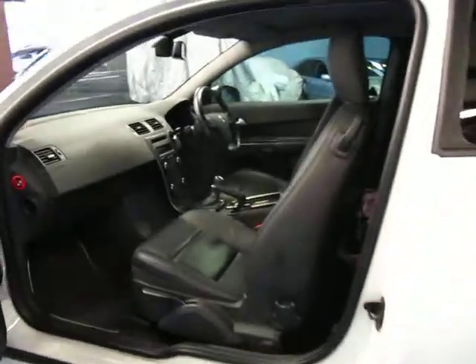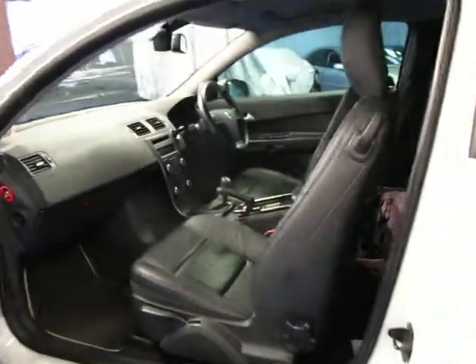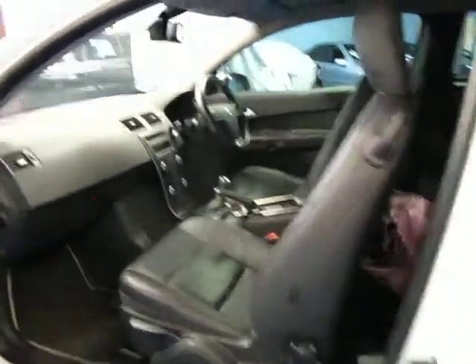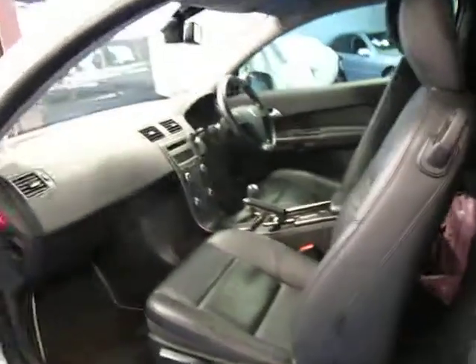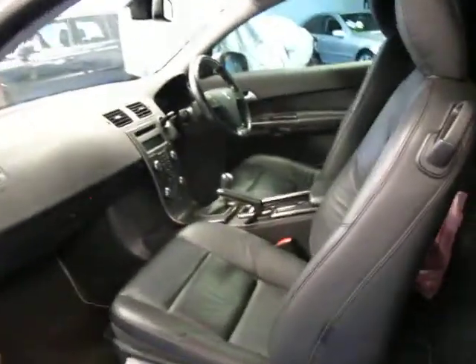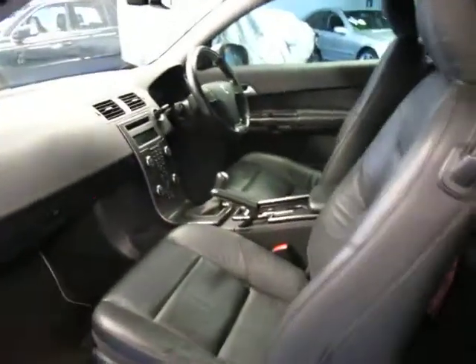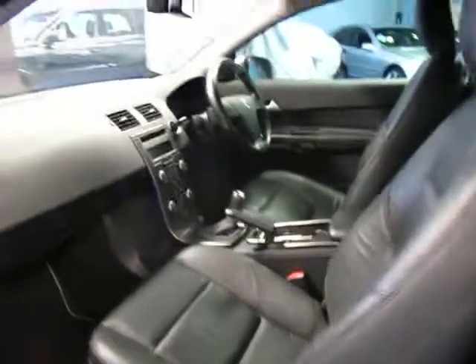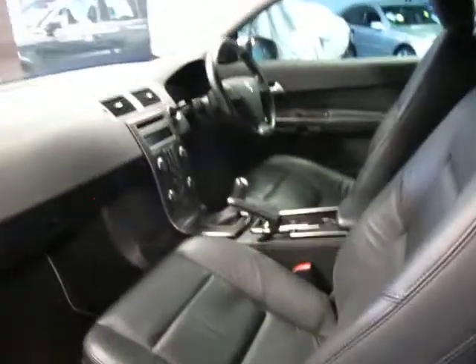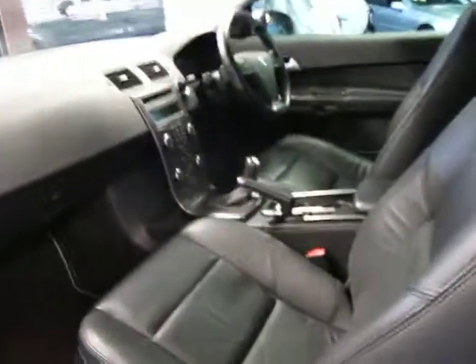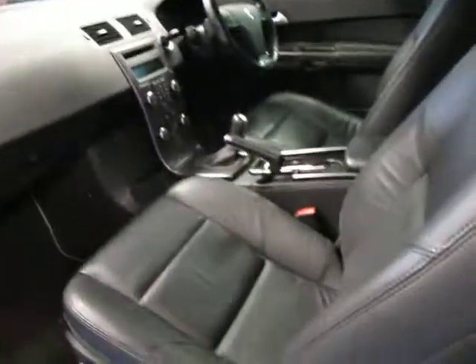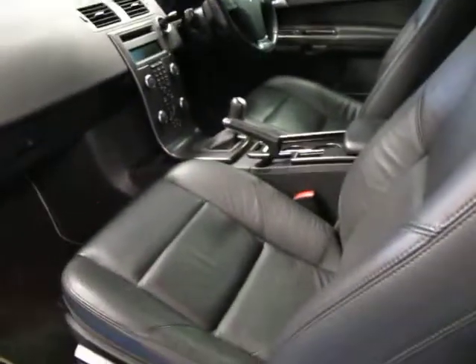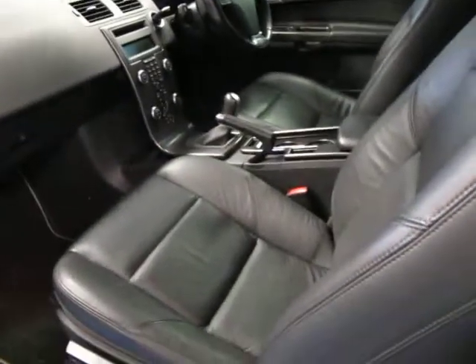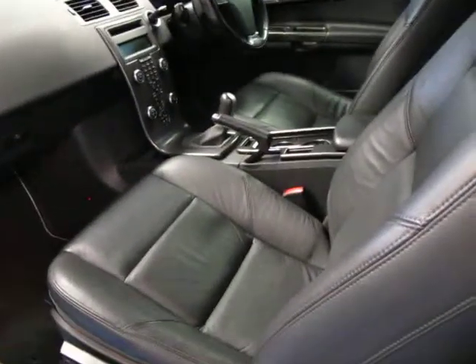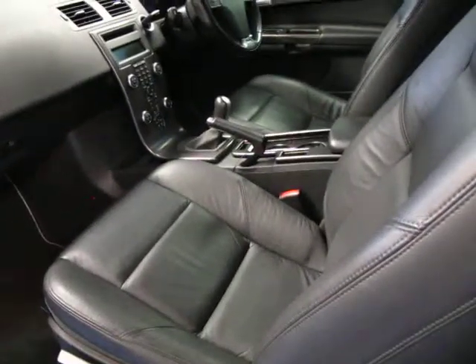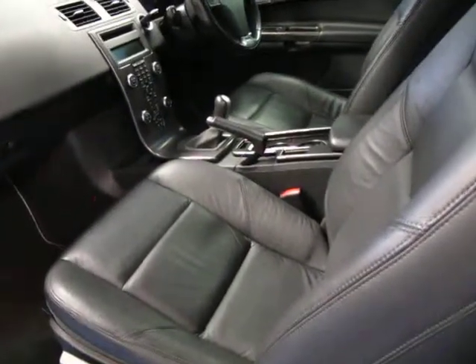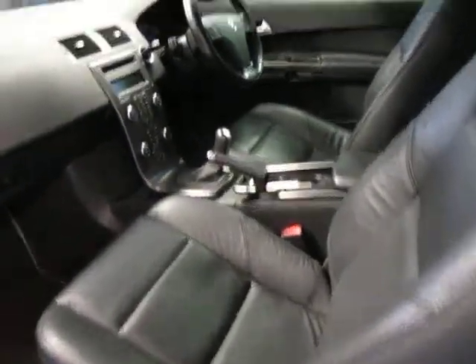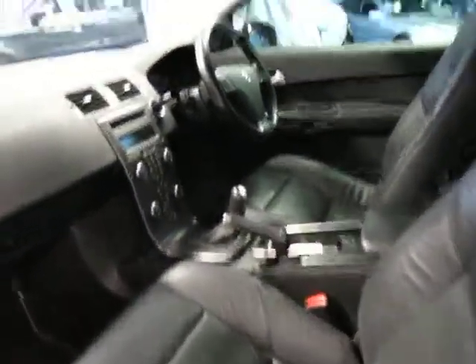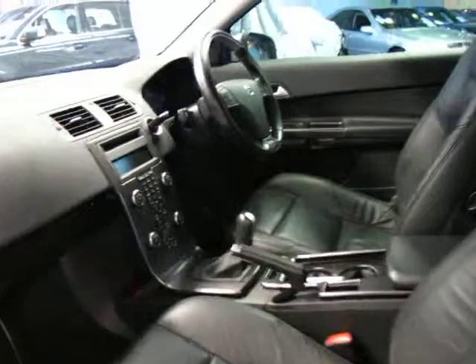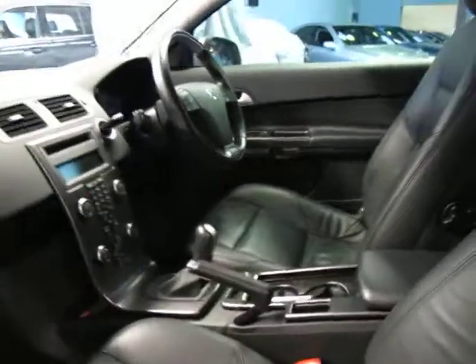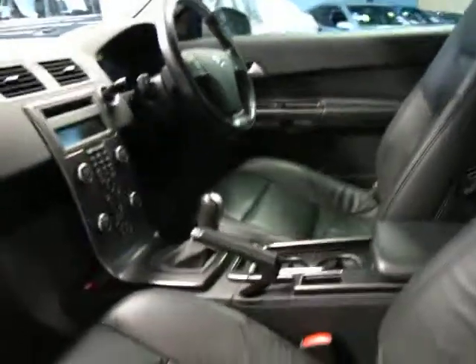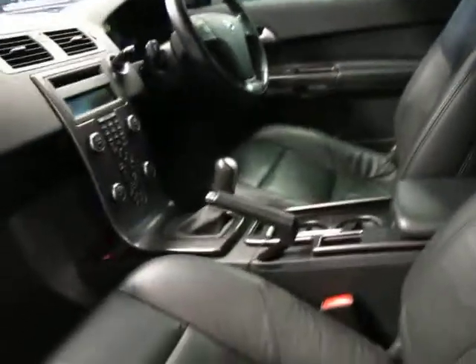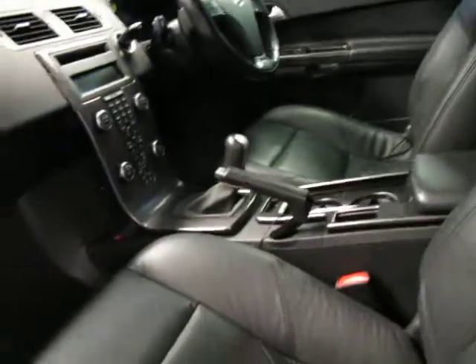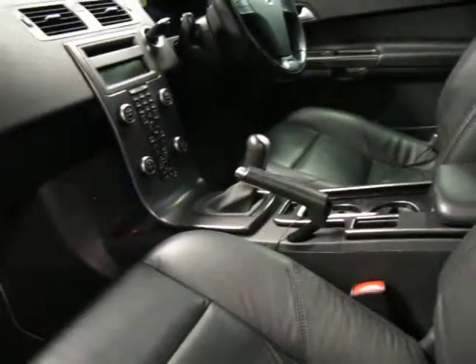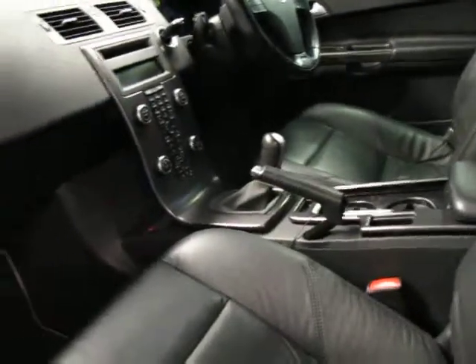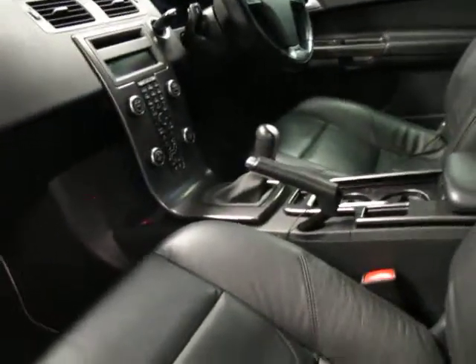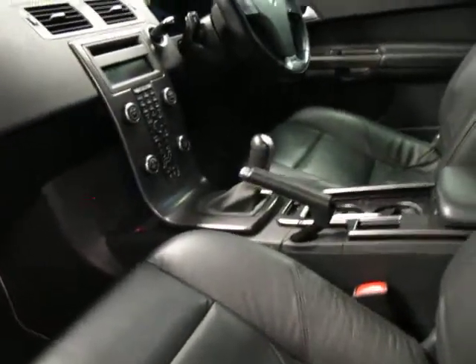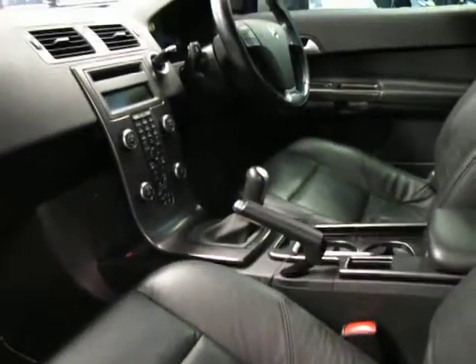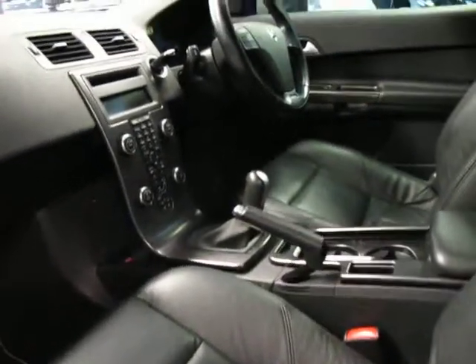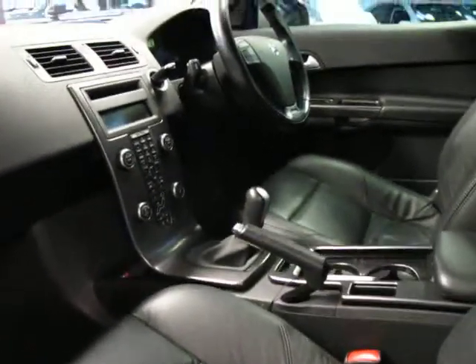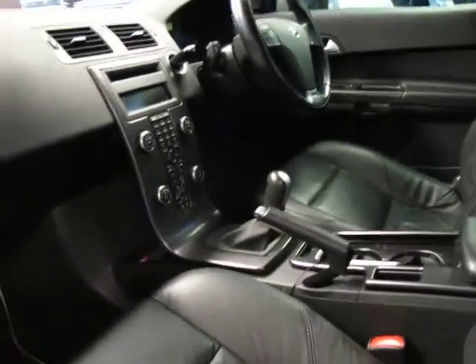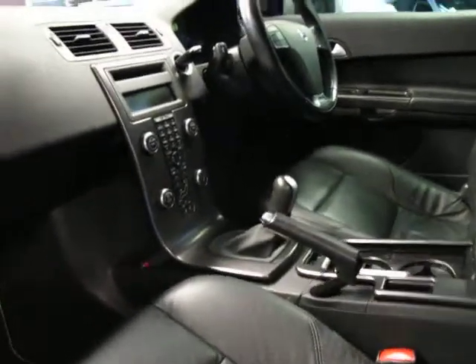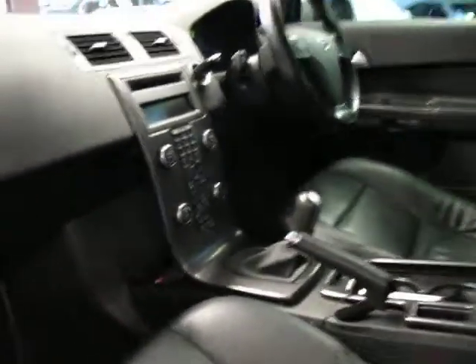This car is also a manual, it's got a very good log book history to it. The leather is in very good condition. The car has travelled 58,000 kilometres.